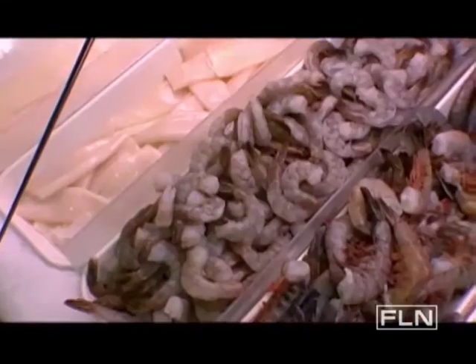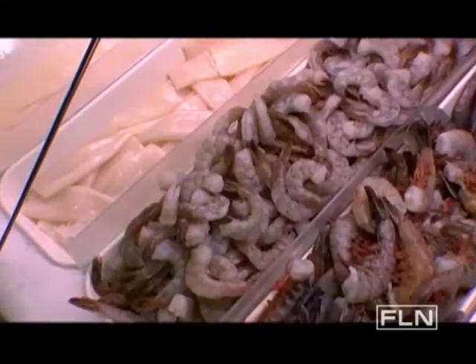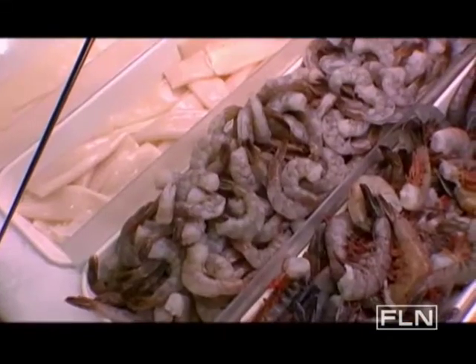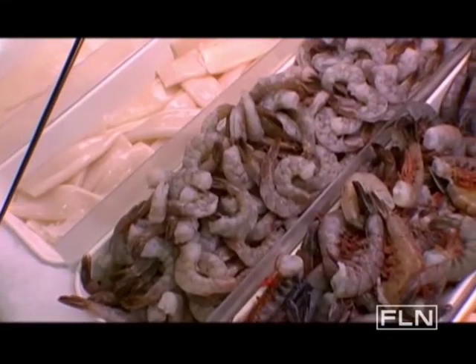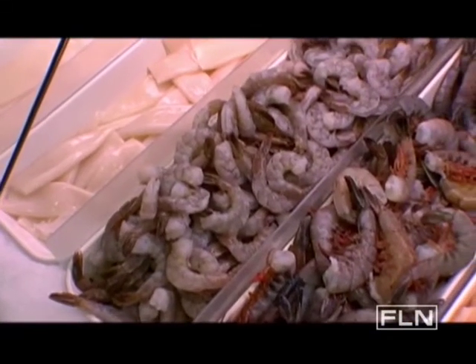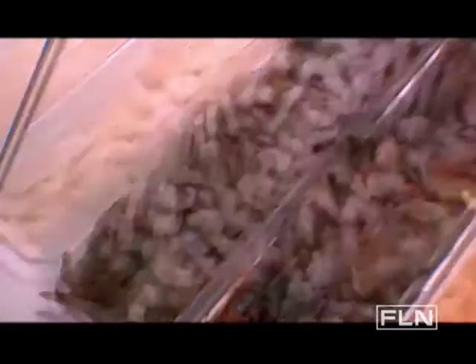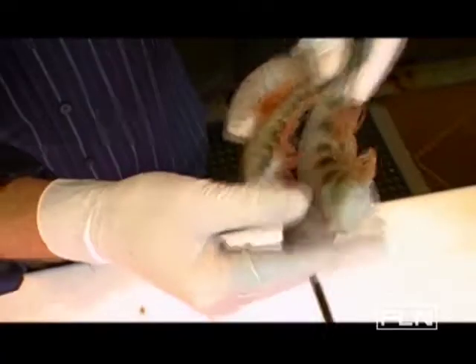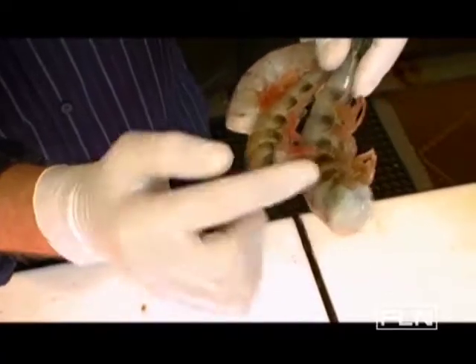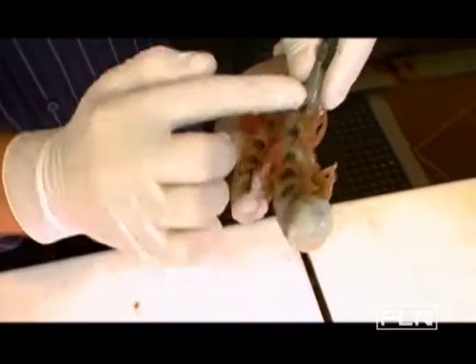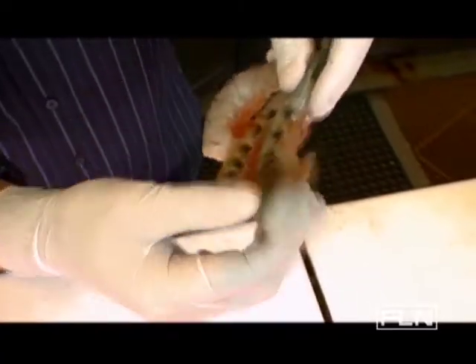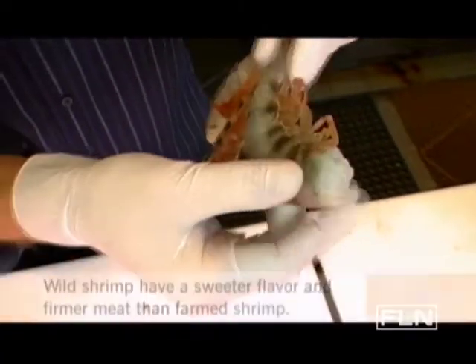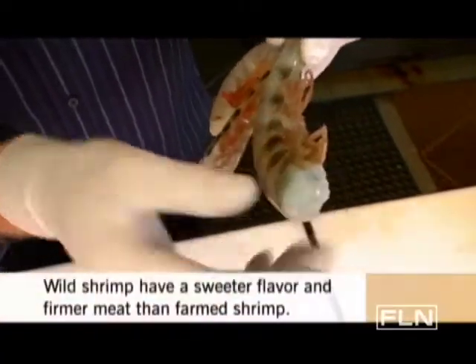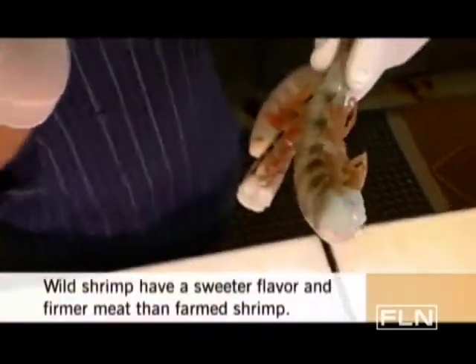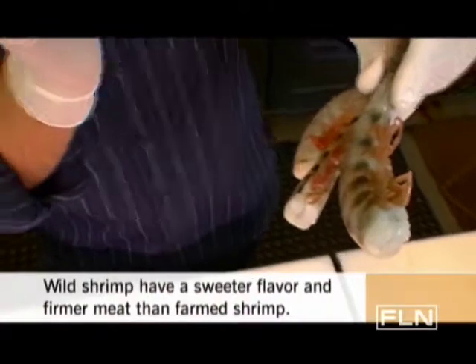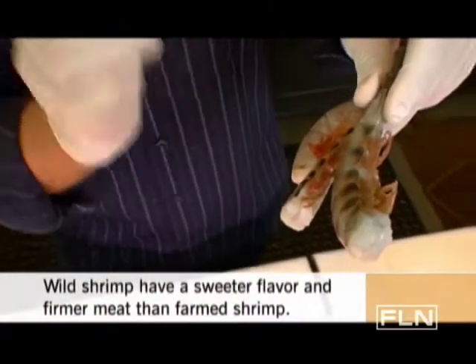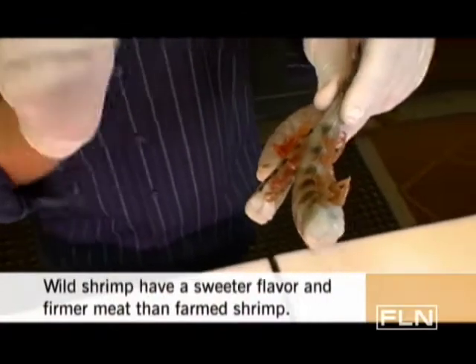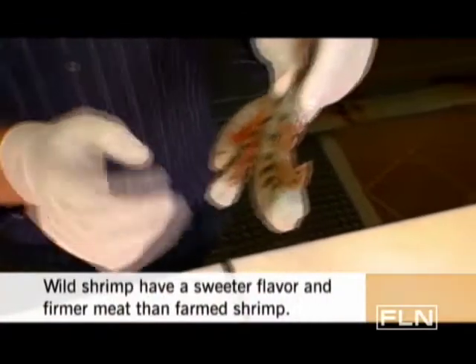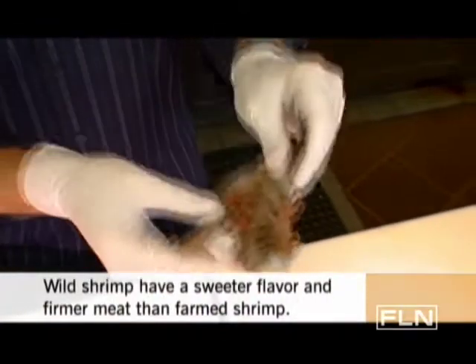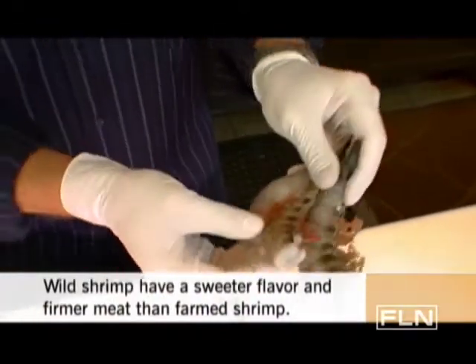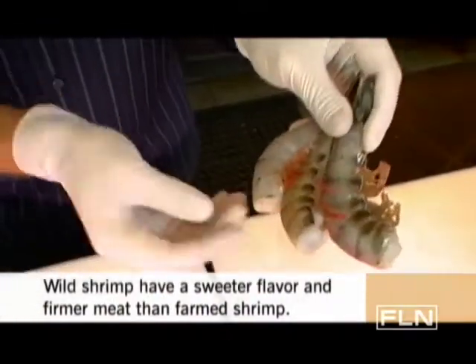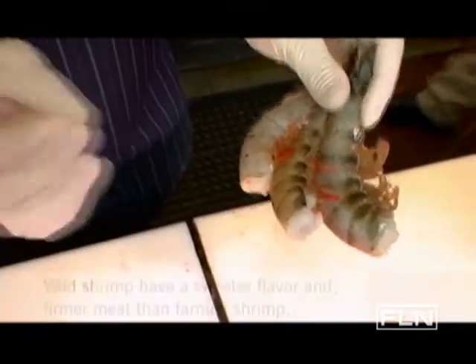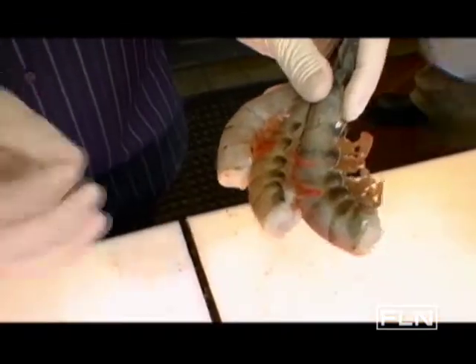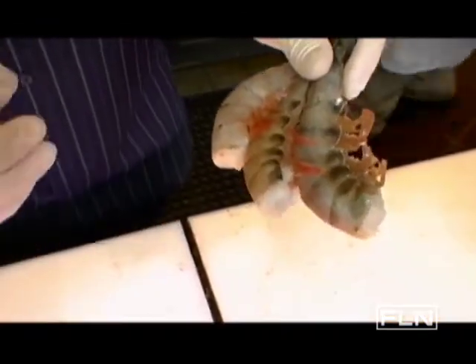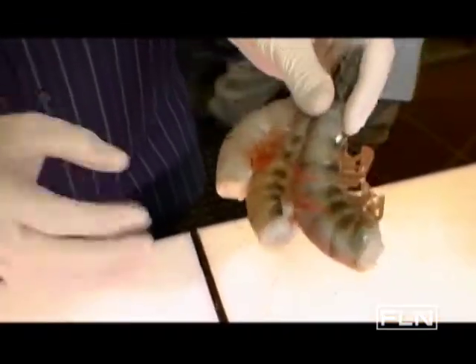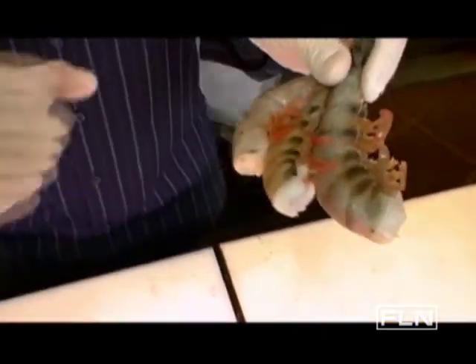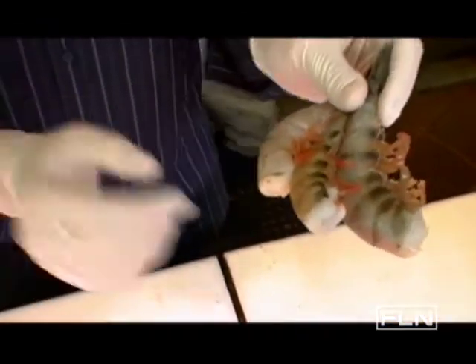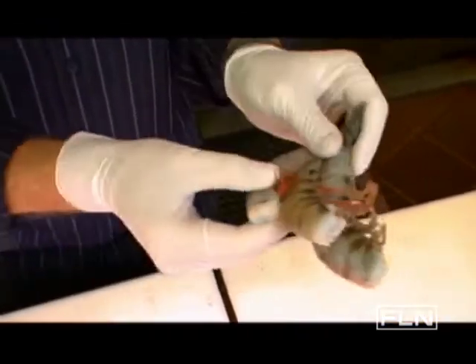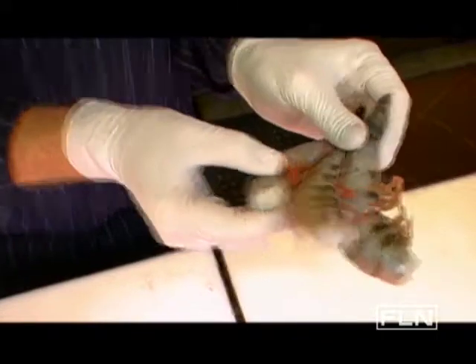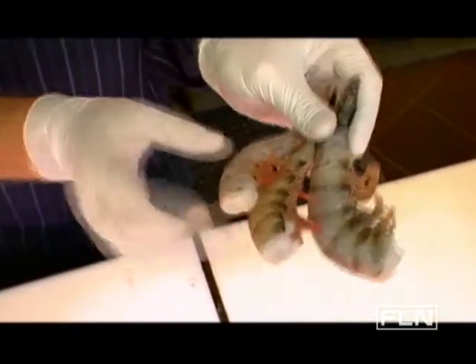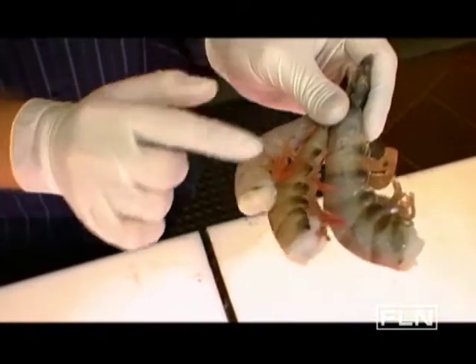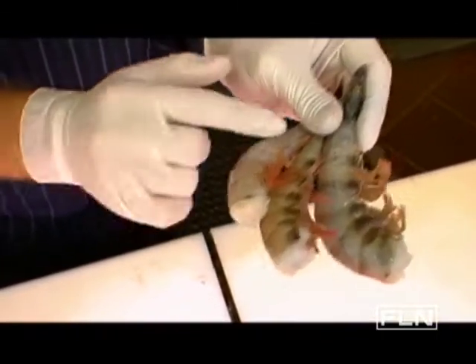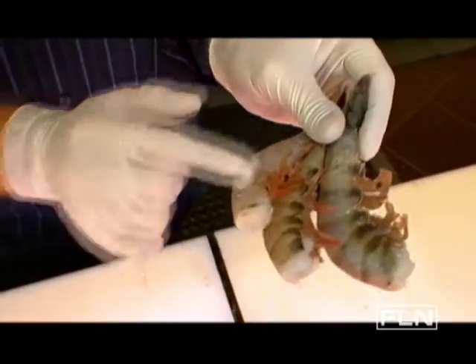And I see you have a few different sizes. Exactly. This one right here is good for grilling — it's larger, gives a really nice steak-like texture. But if you want something sweet, something a little bit more delicate, you want to stick with the smaller side right here.